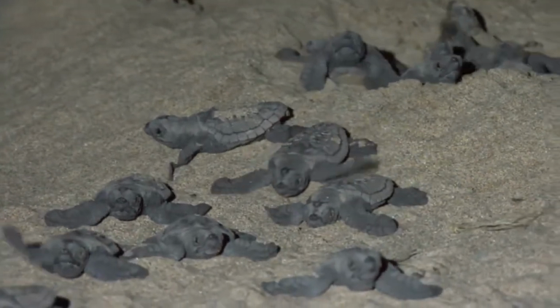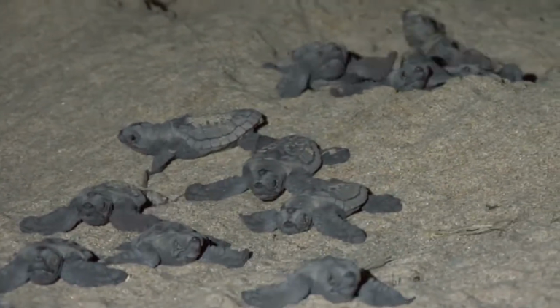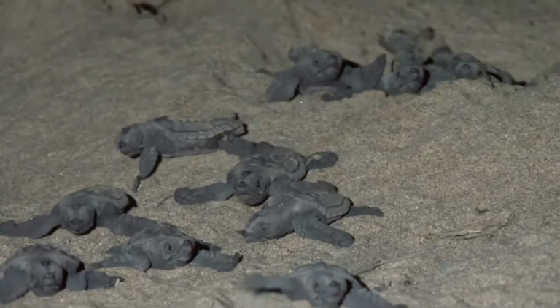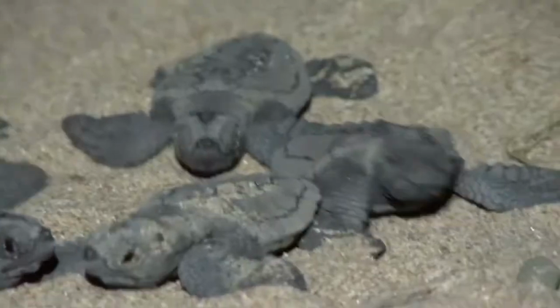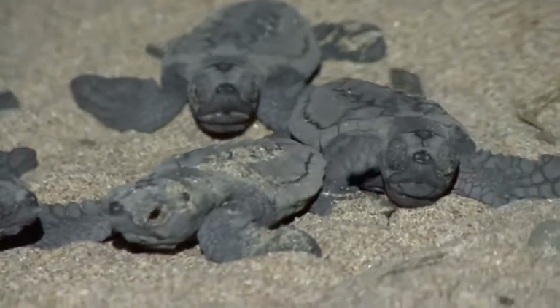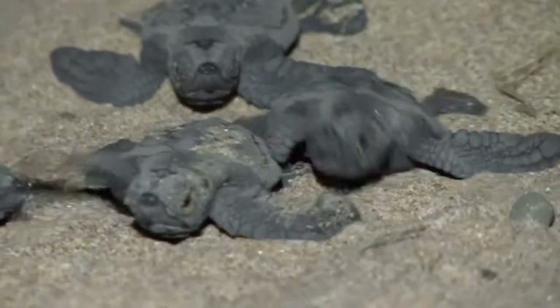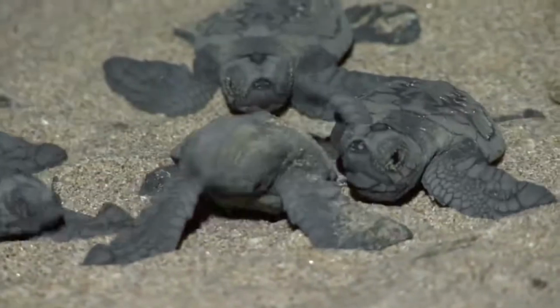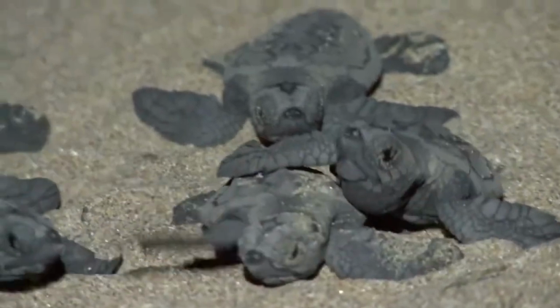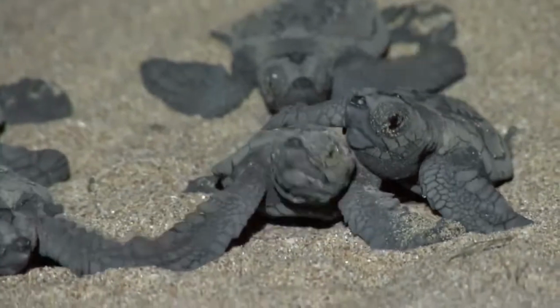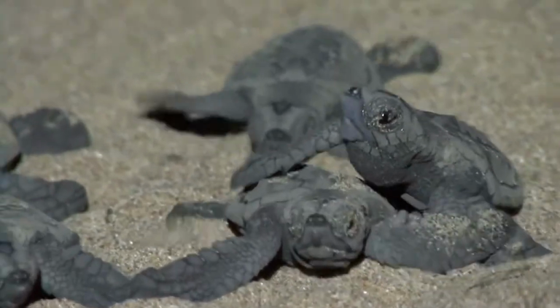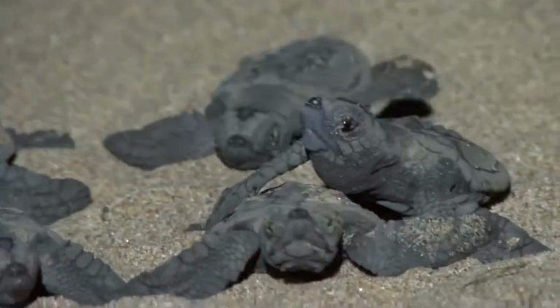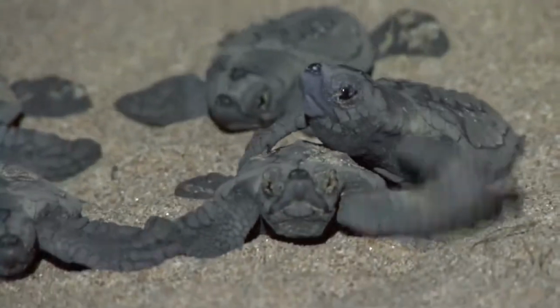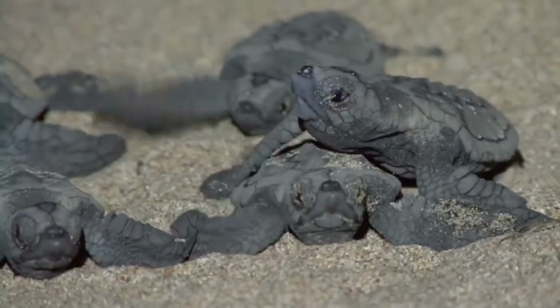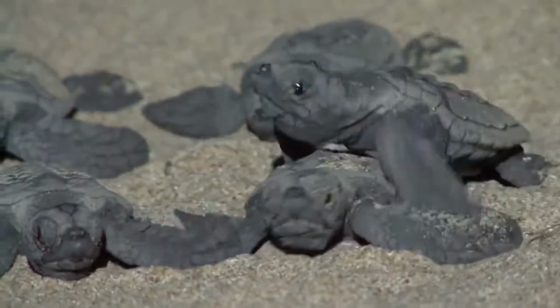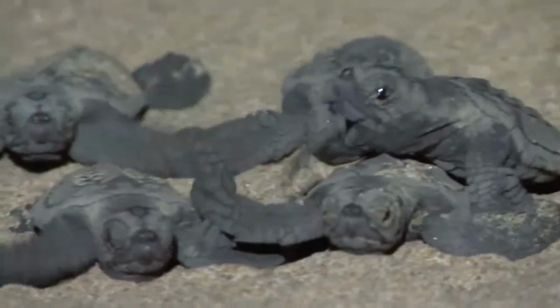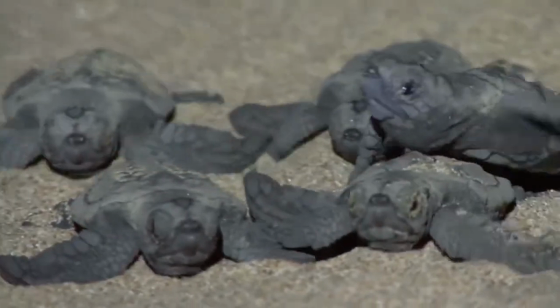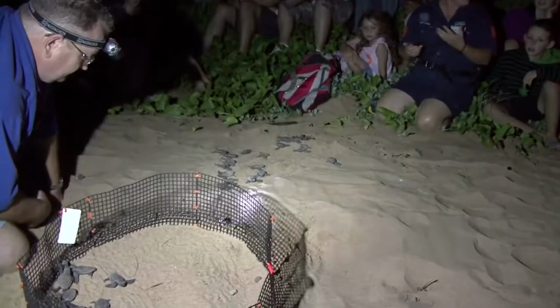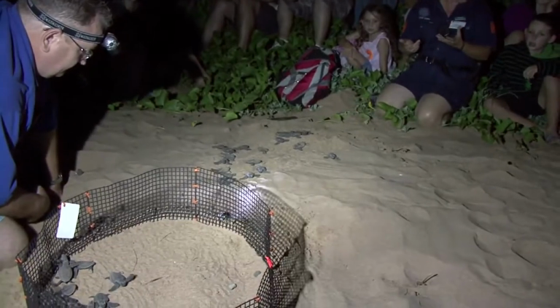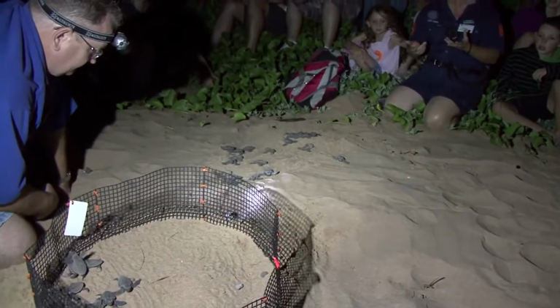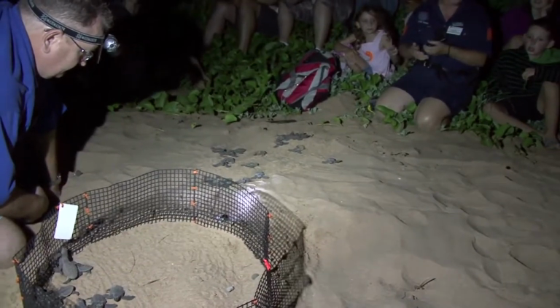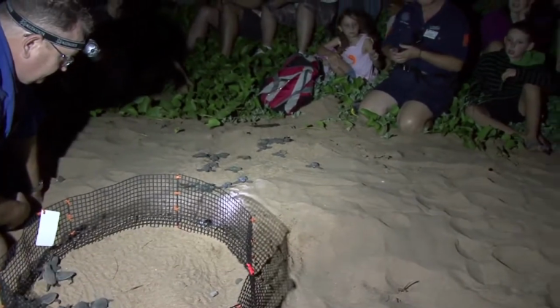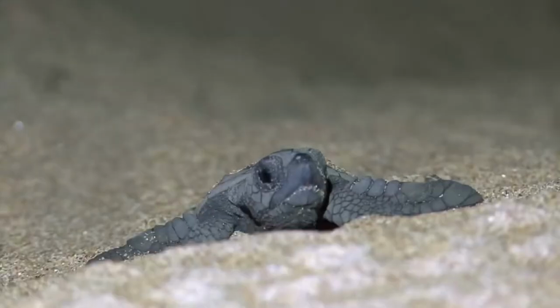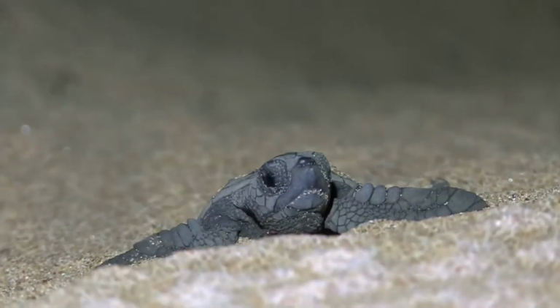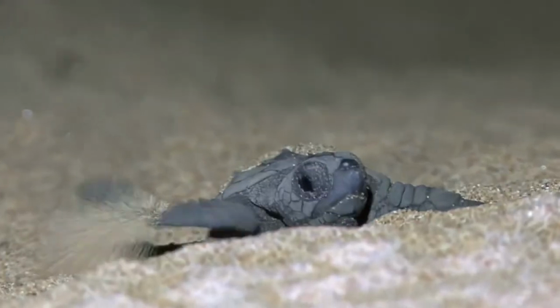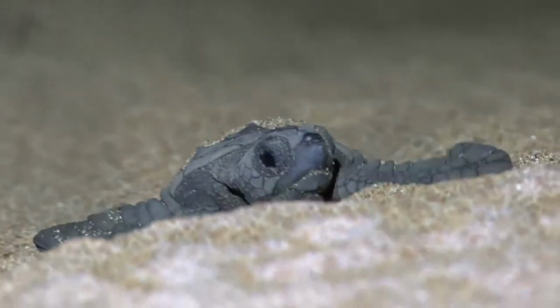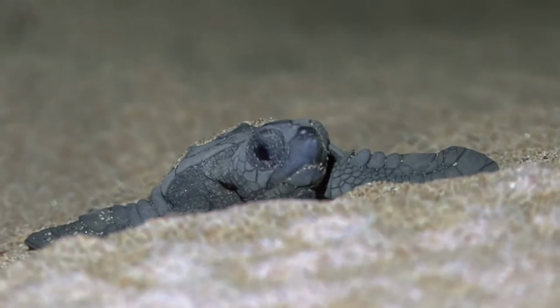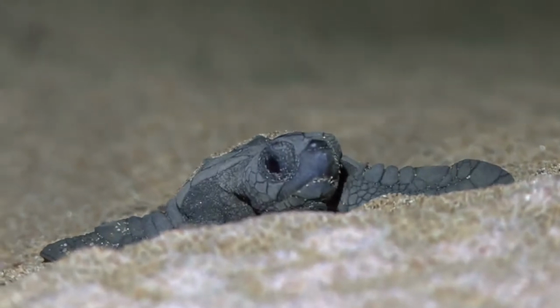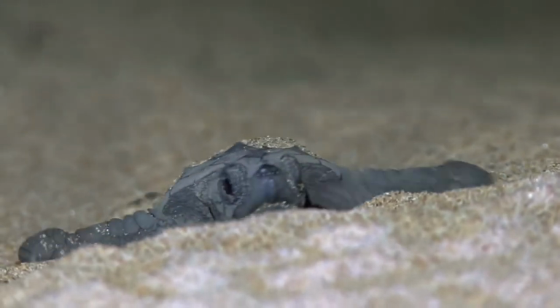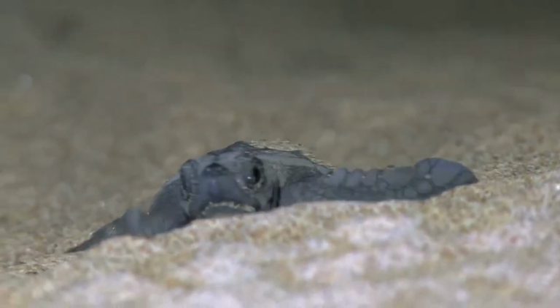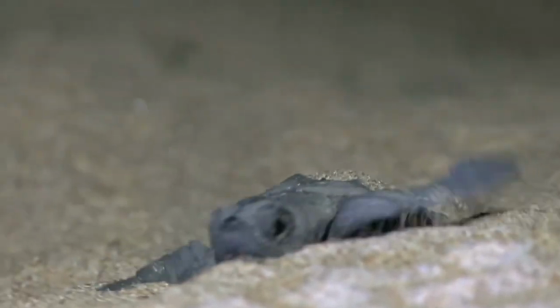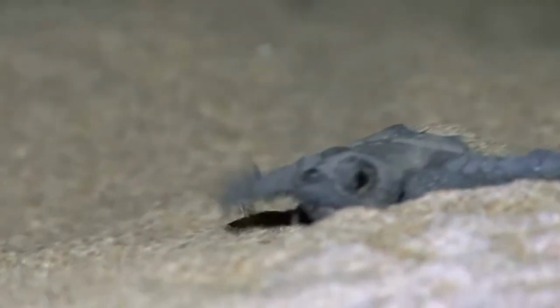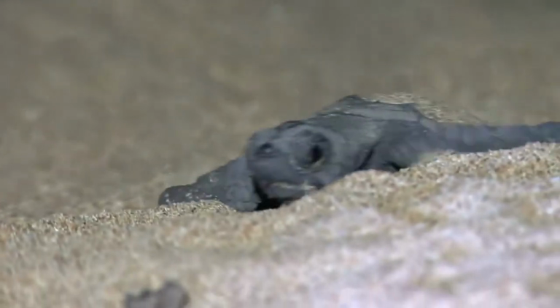Only one in 1,000 will survive long enough to breed. Nesting adult turtles are best seen after dark, from November to January, and hatchlings are best seen from 7pm until midnight, from January through March.